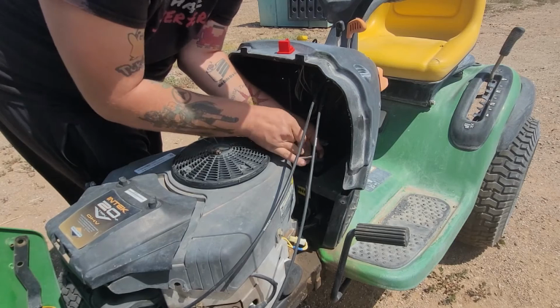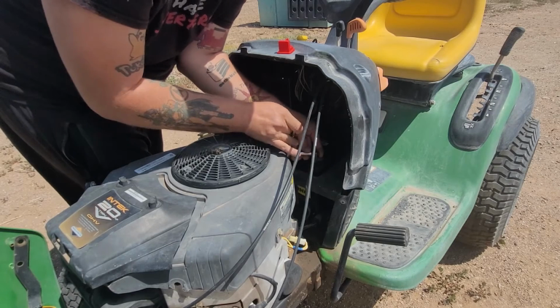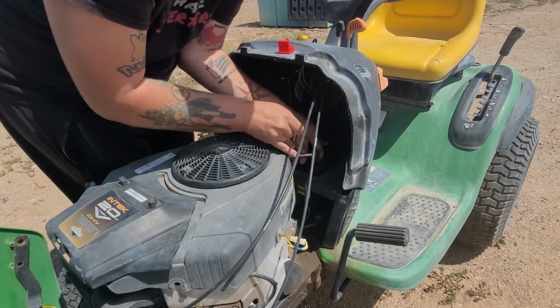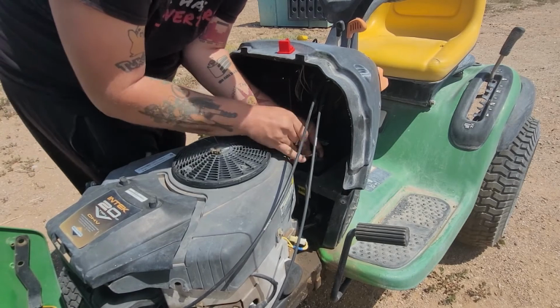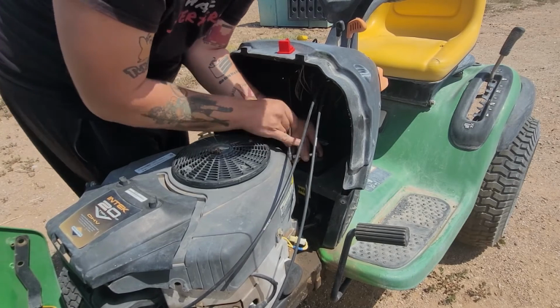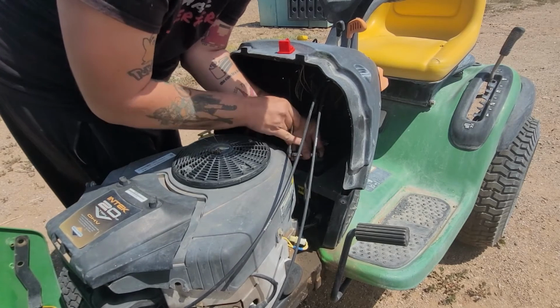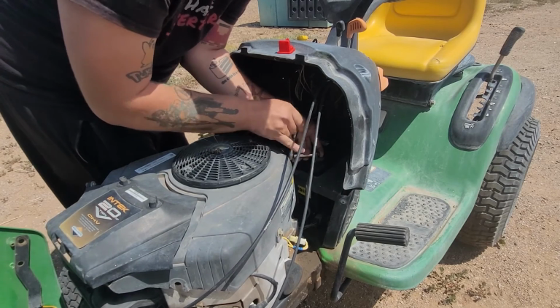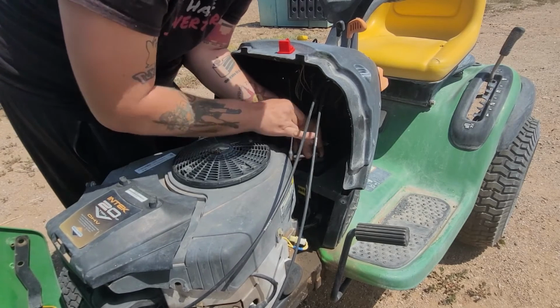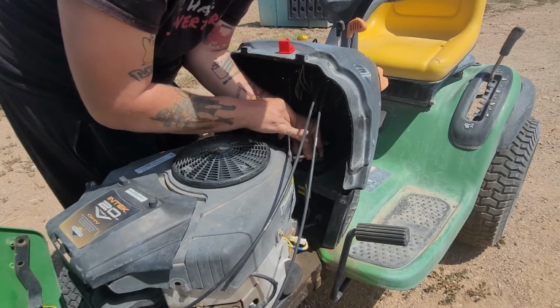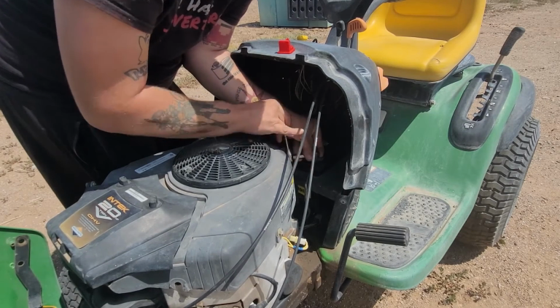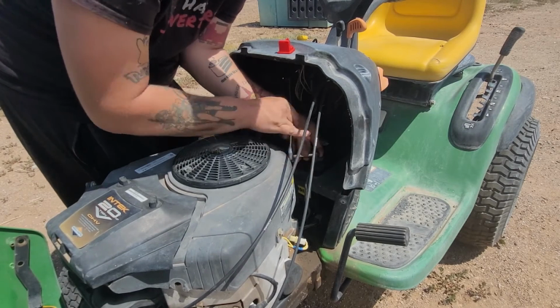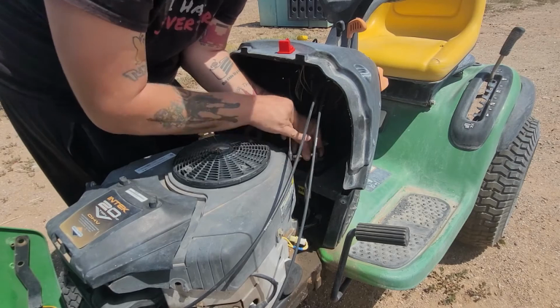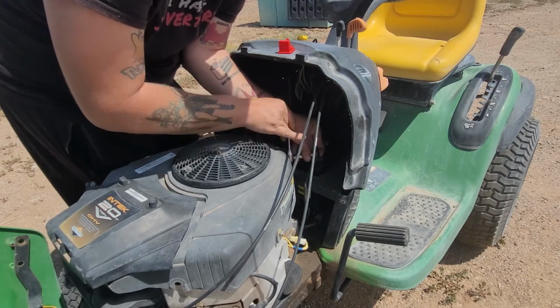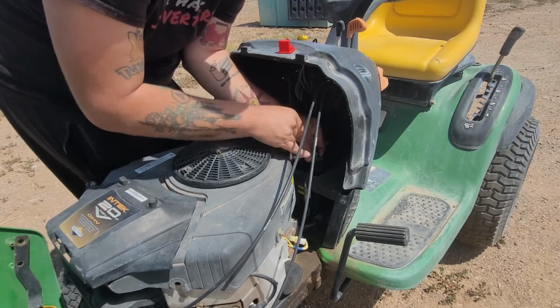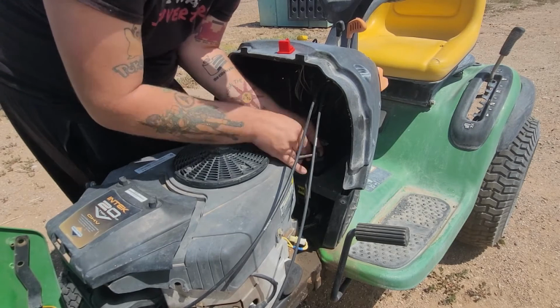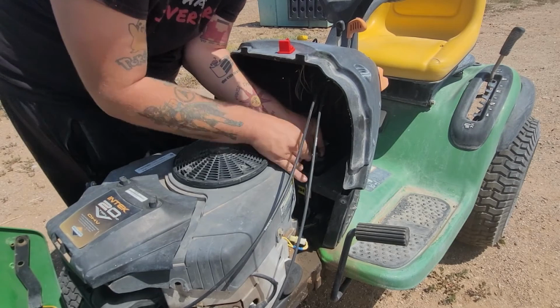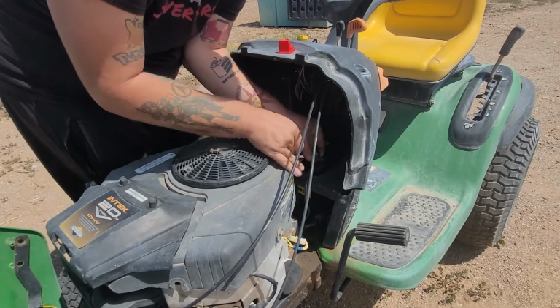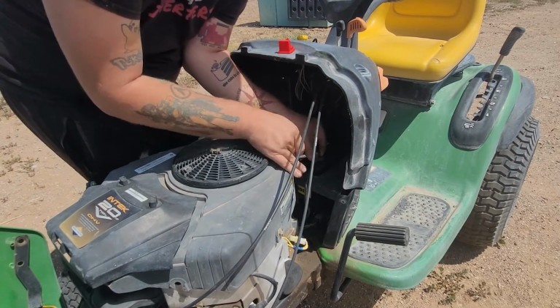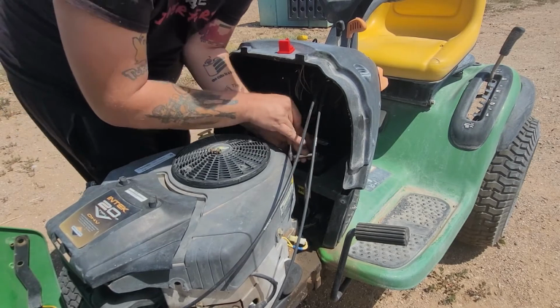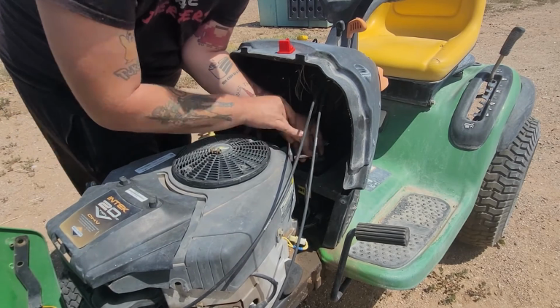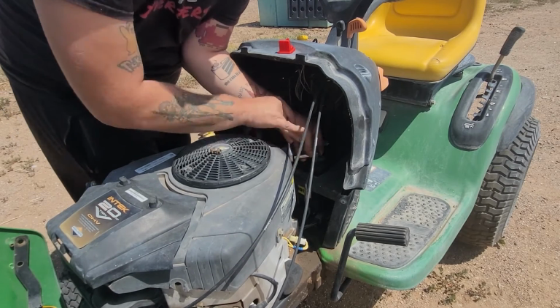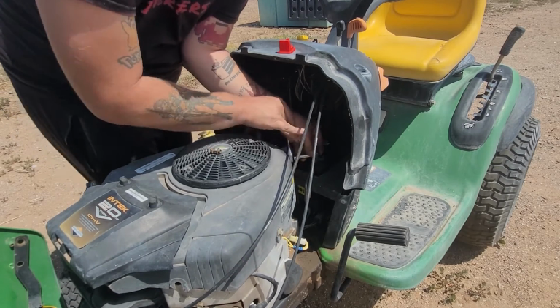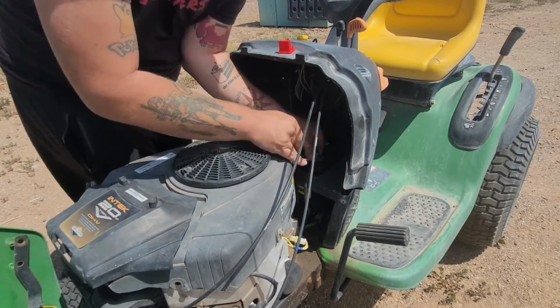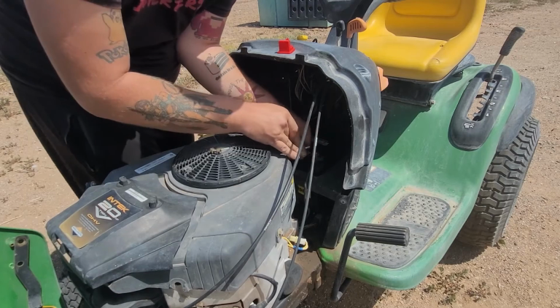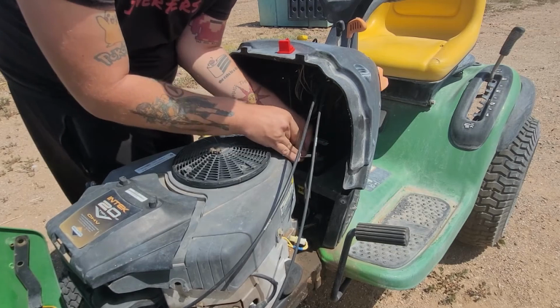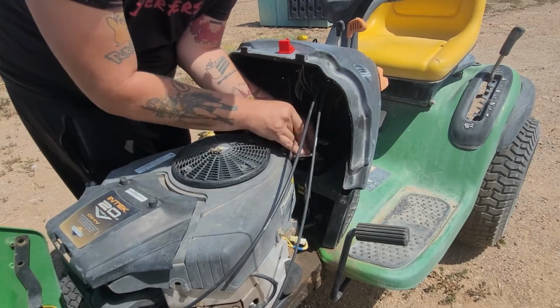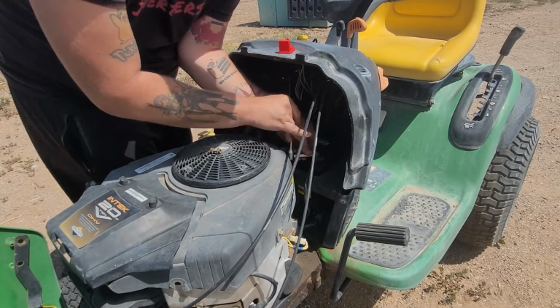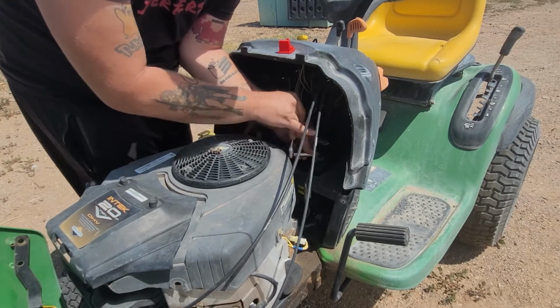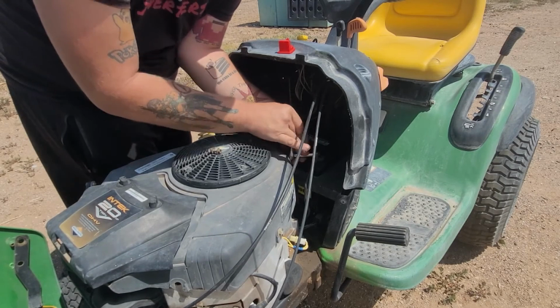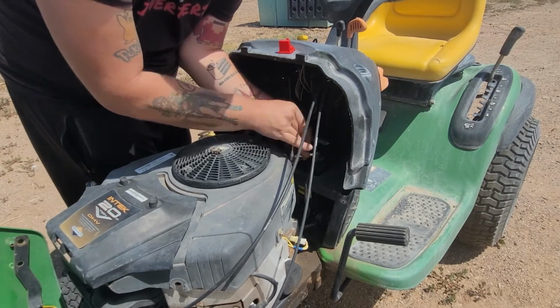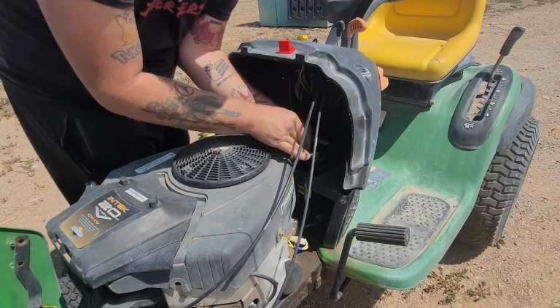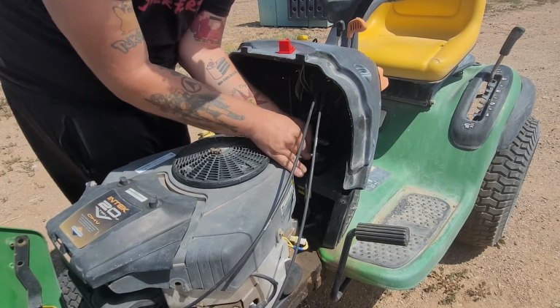All you're doing is putting the nuts and bolts back on through the holes. To be honest, any lawnmower battery will work. This one's thirty dollars at AutoZone. Walmart has them for twenty-five dollars, but the problem is they were plumb out.